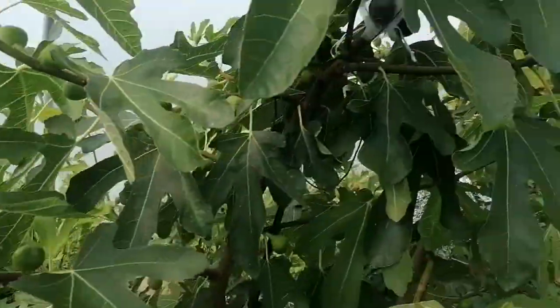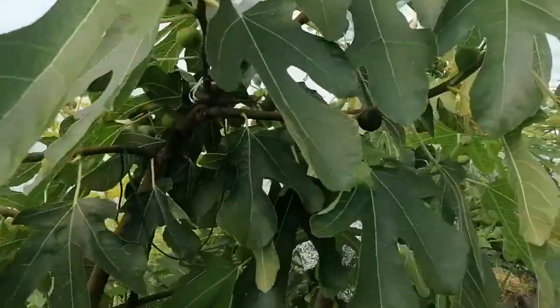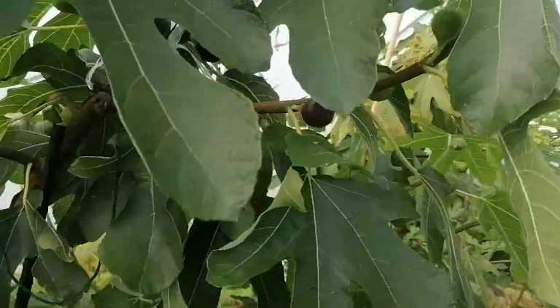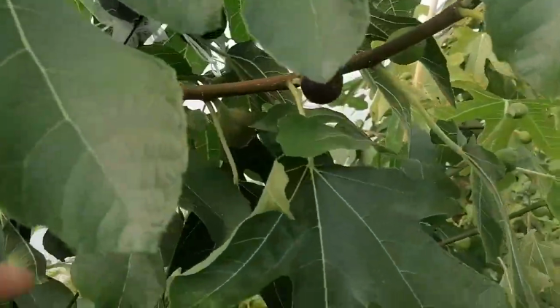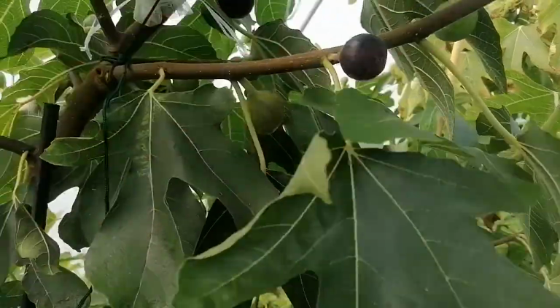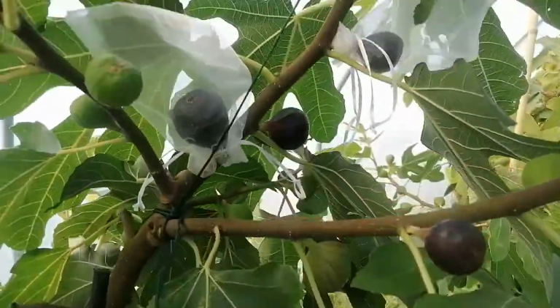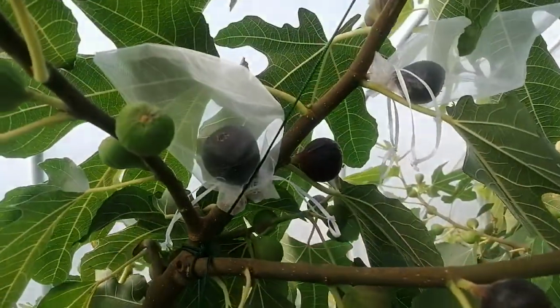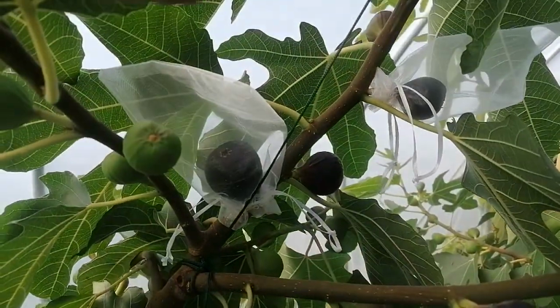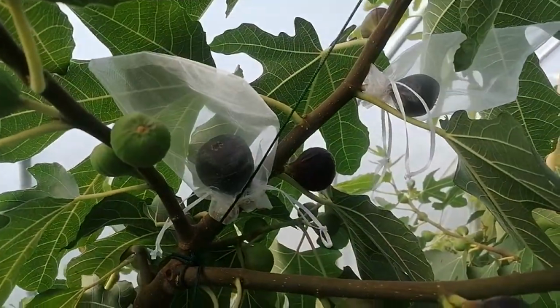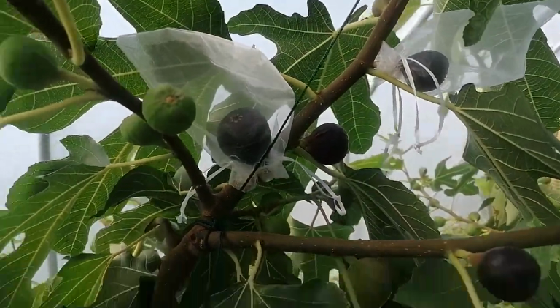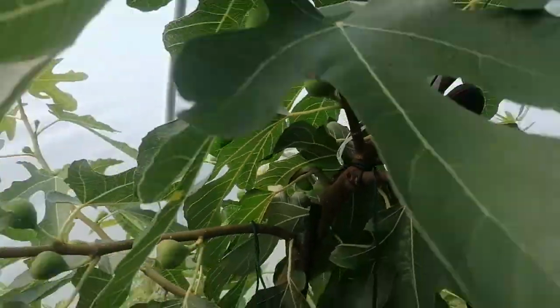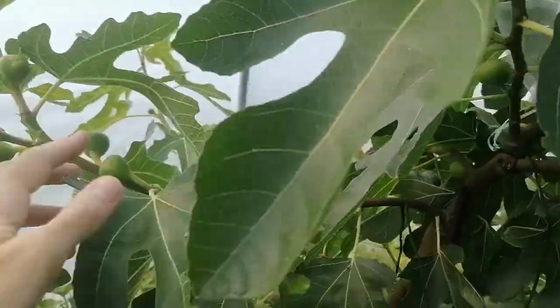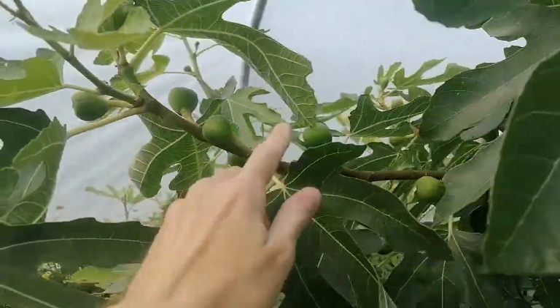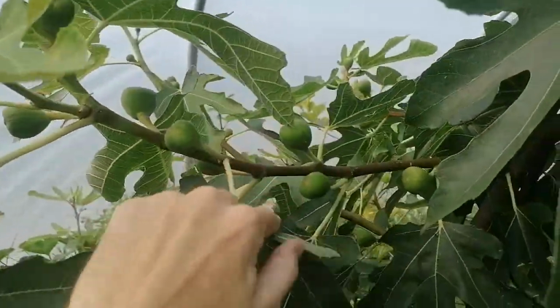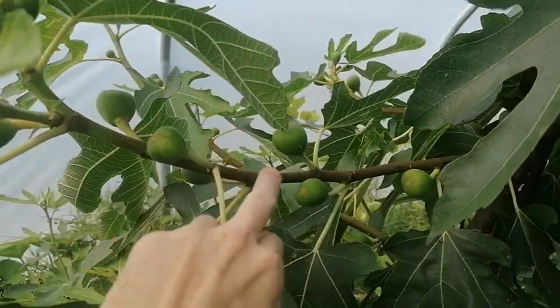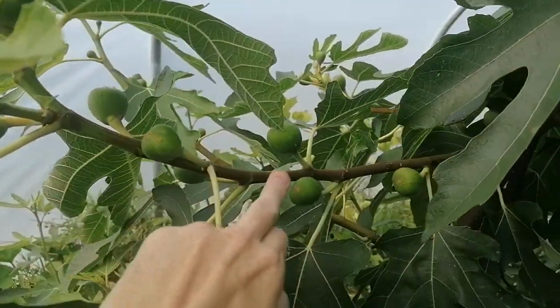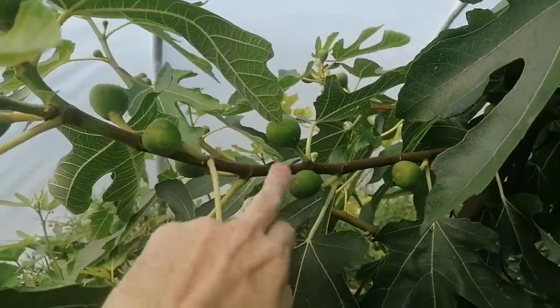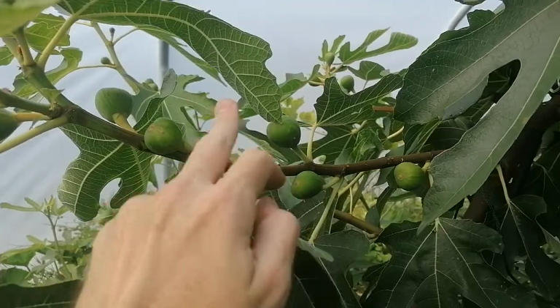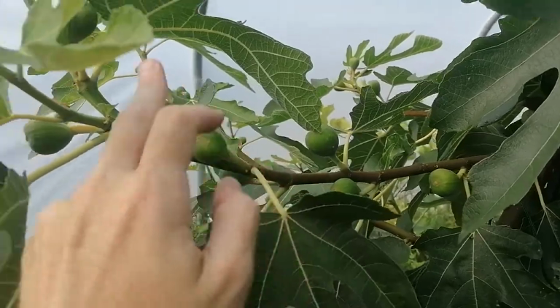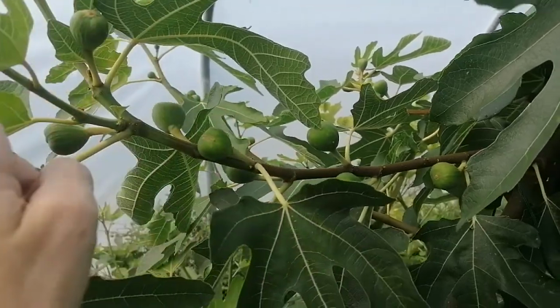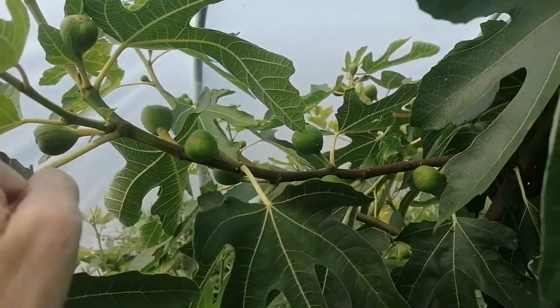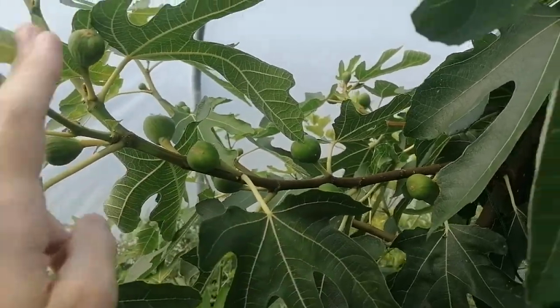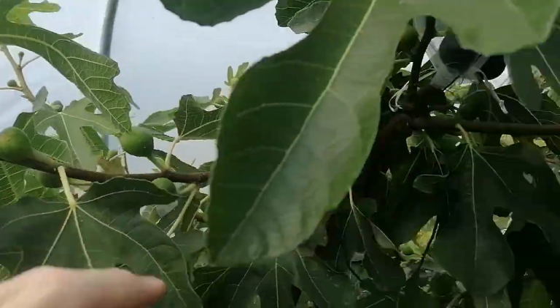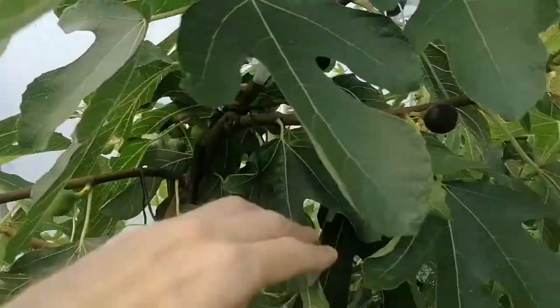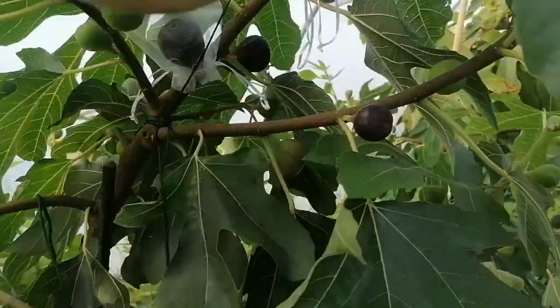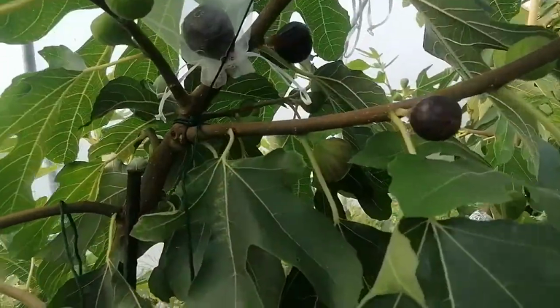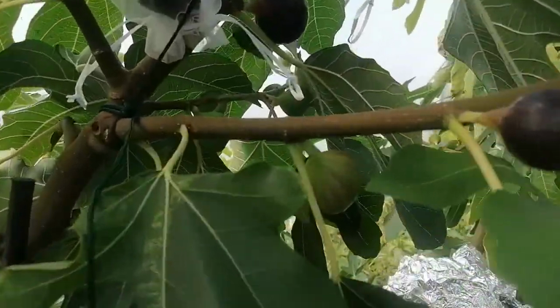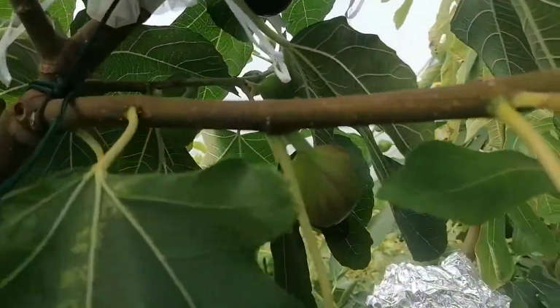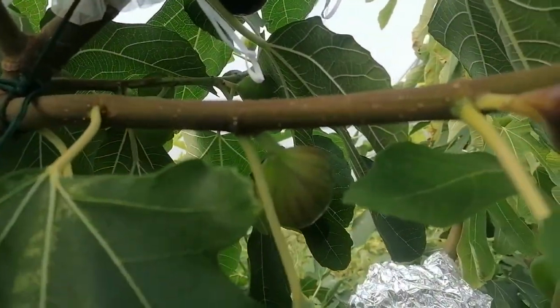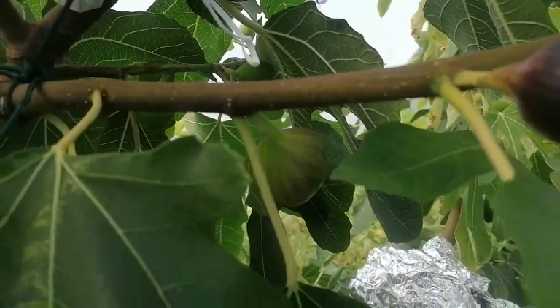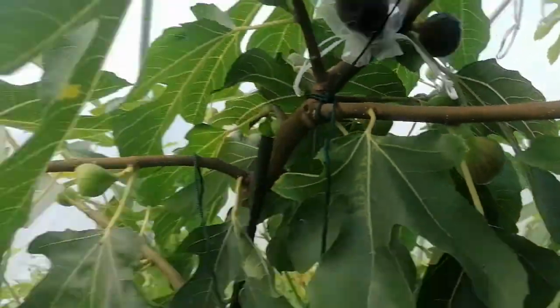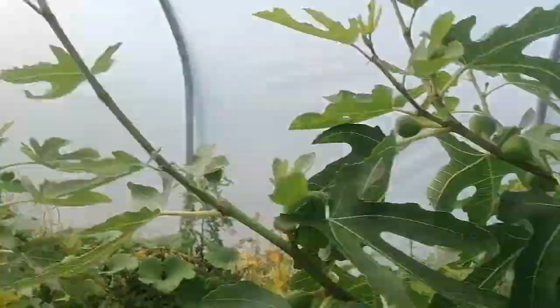This will ripen right through August, September, and into October. You can see we have some of the smaller figs here — these should be done by the end of October at the very least — and you have some of the large ones that are pretty much ready to go.